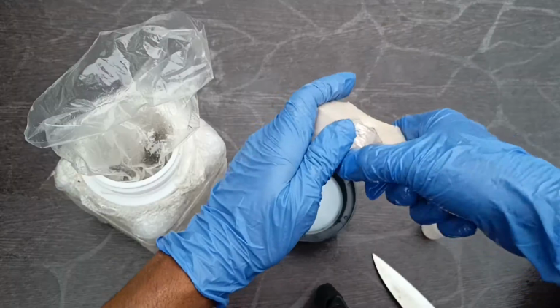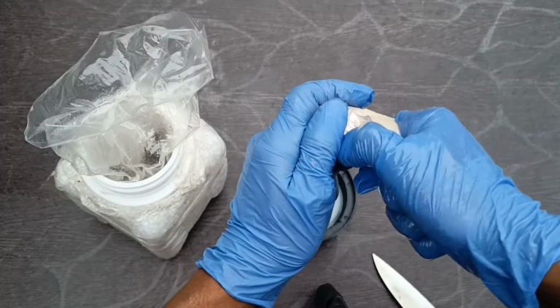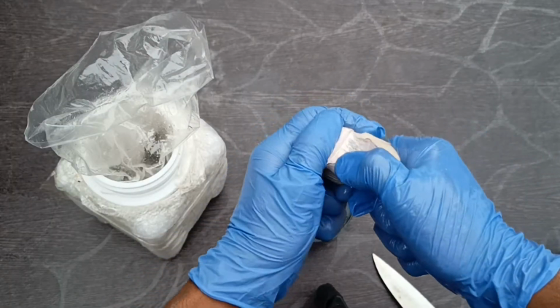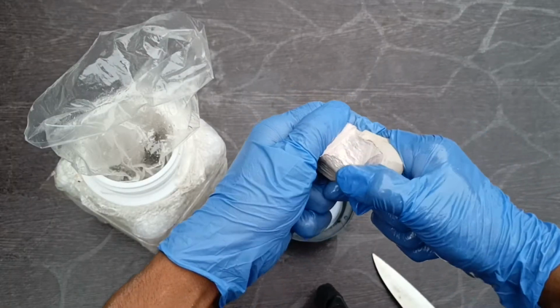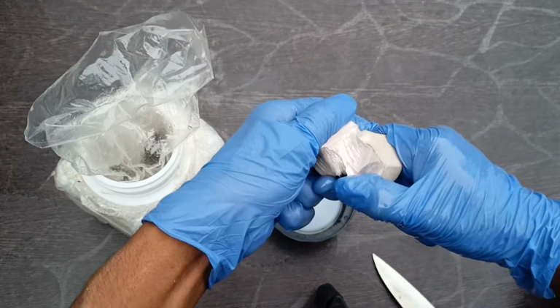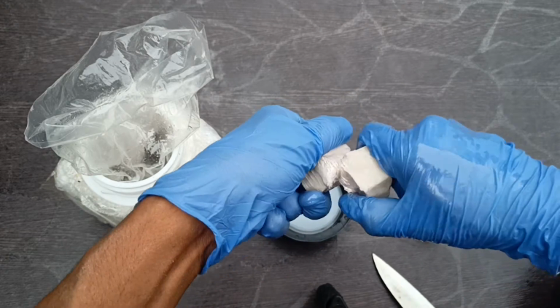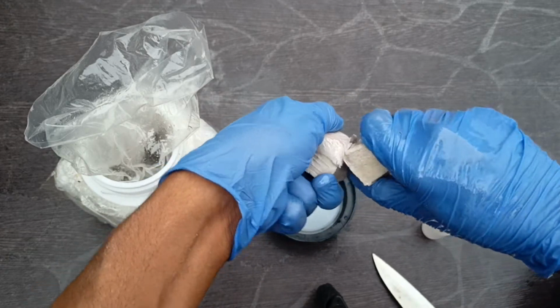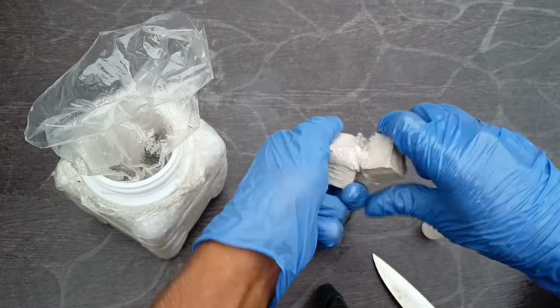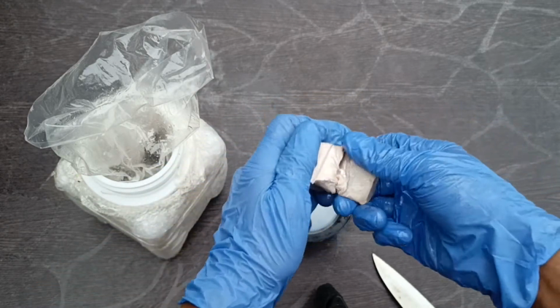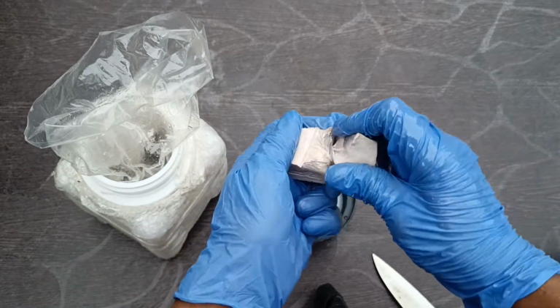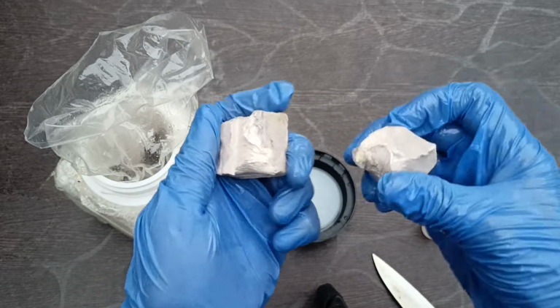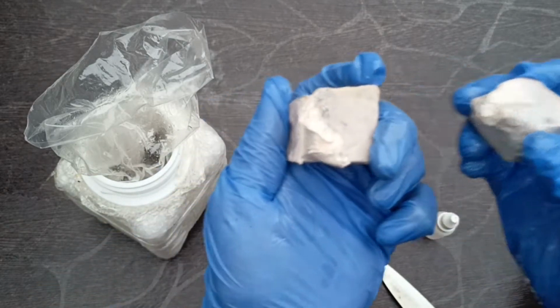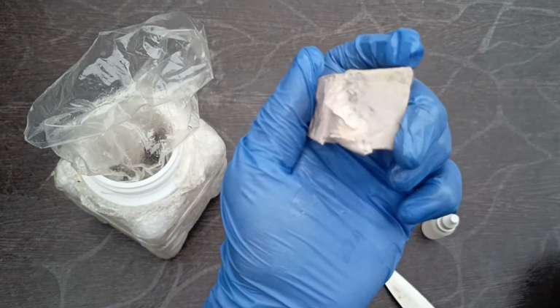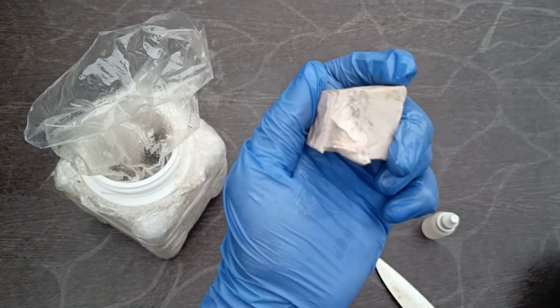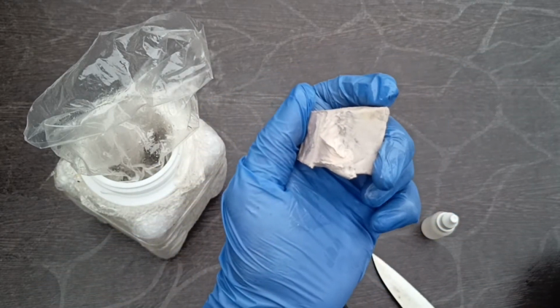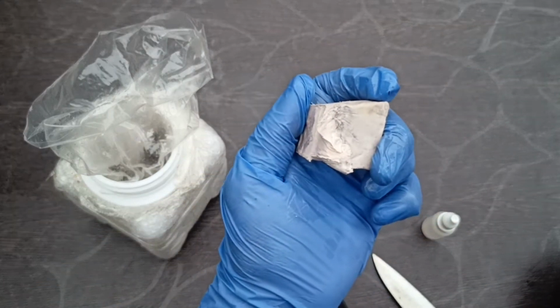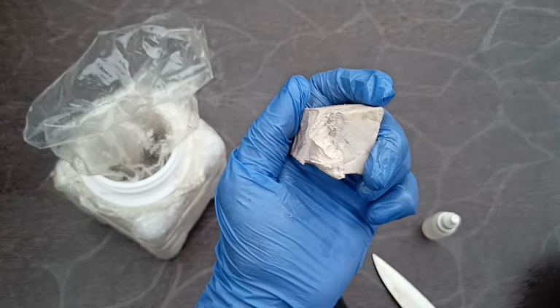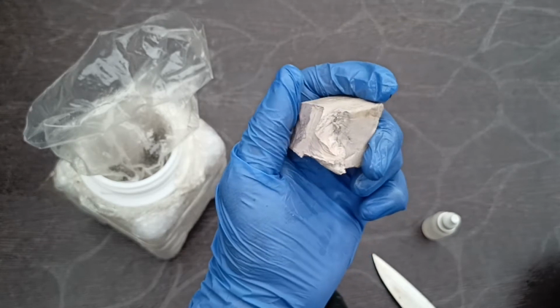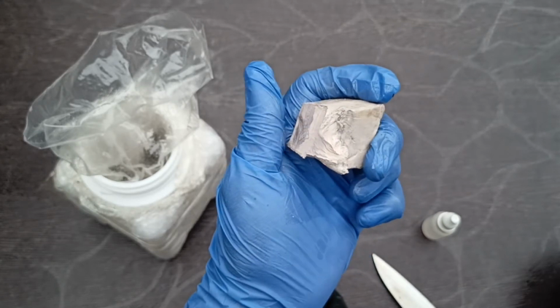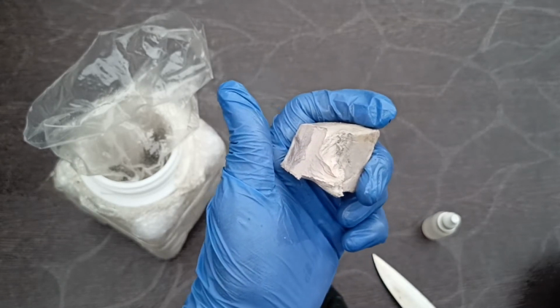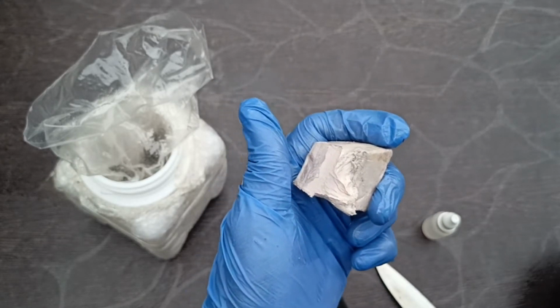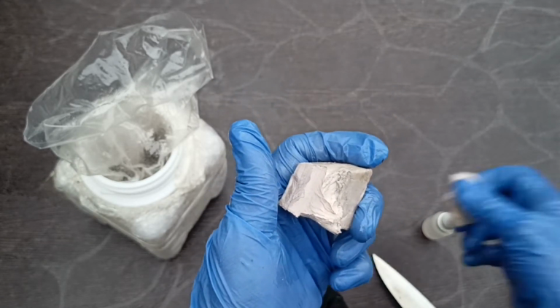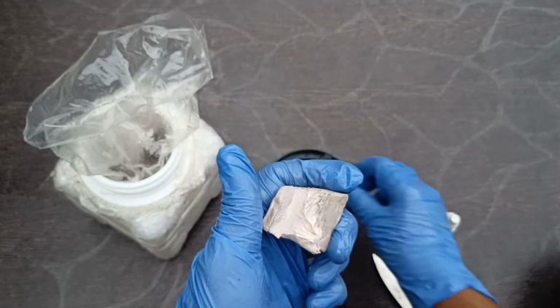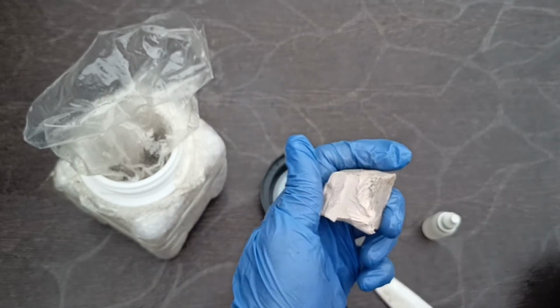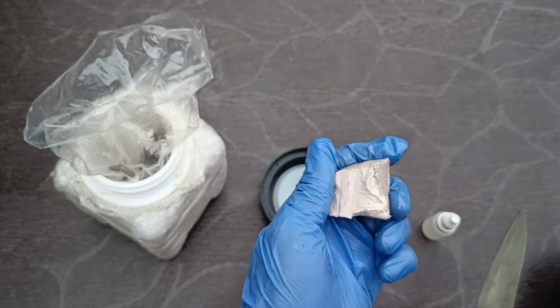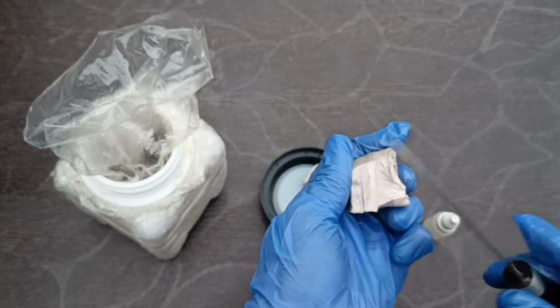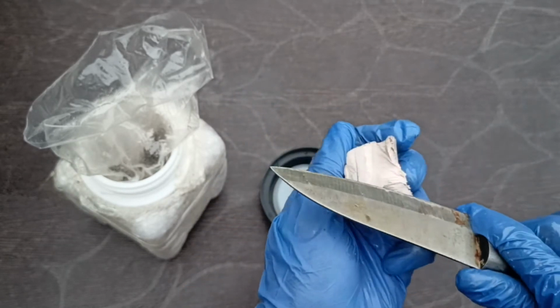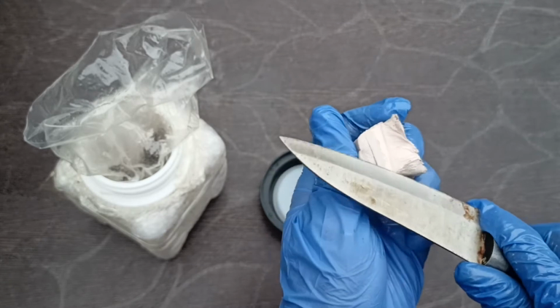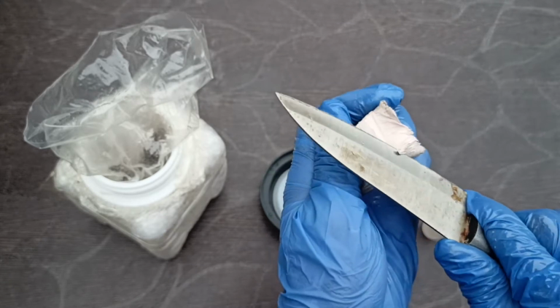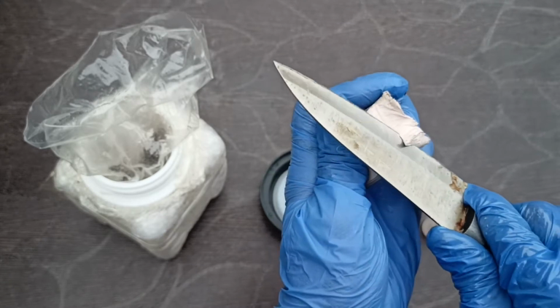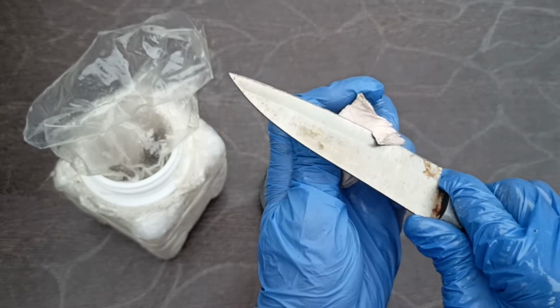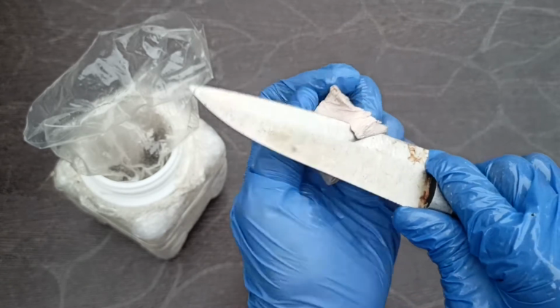Some metals are fun to play with but they are dangerous. Sodium metal is one of them — a soft and shiny metal. But it's aggressive when it reacts with water. In today's video I will show you how it reacts with water and explain the reaction with a demonstration.